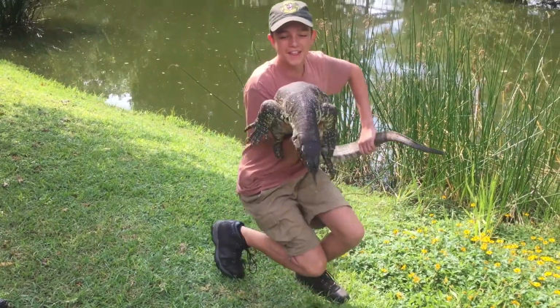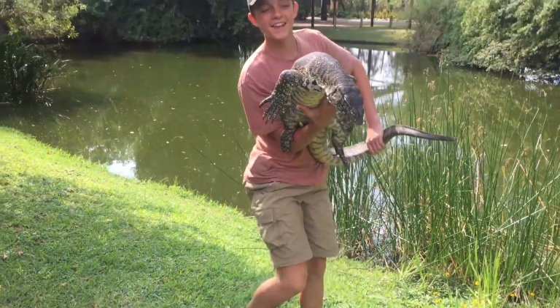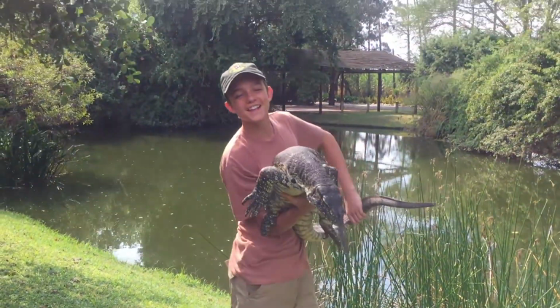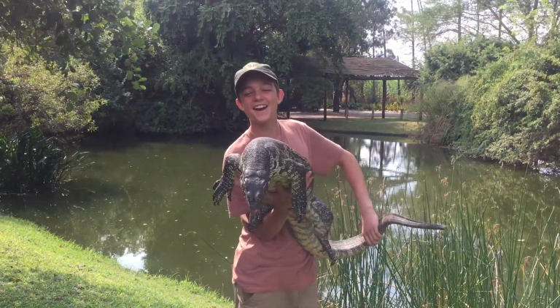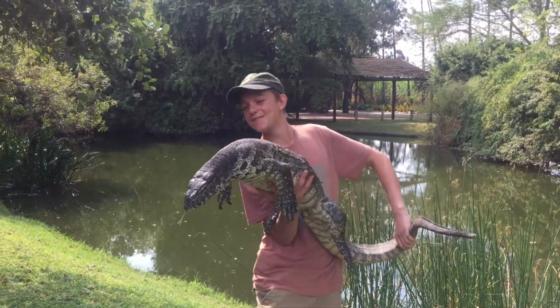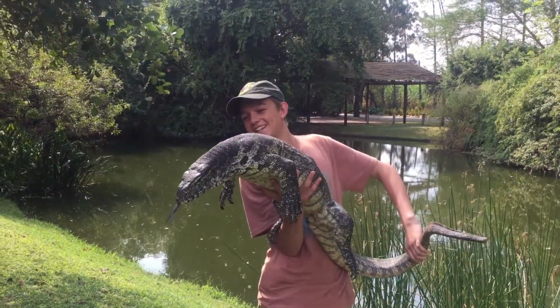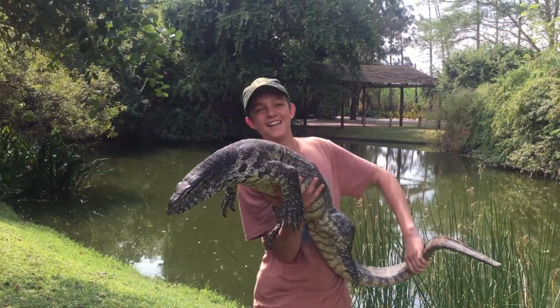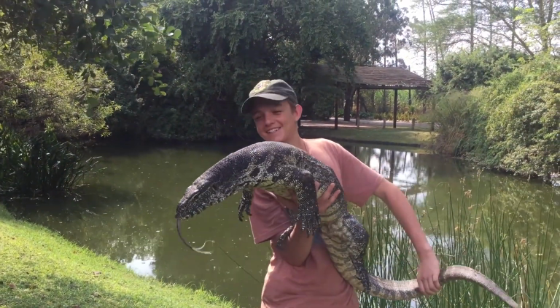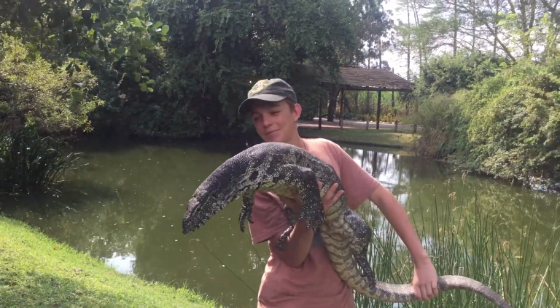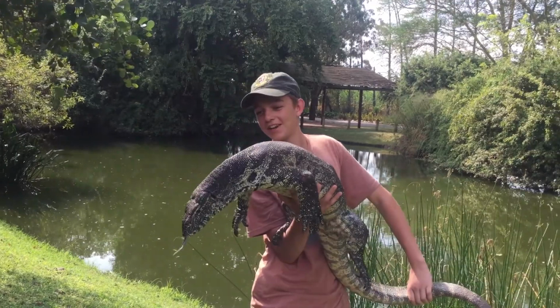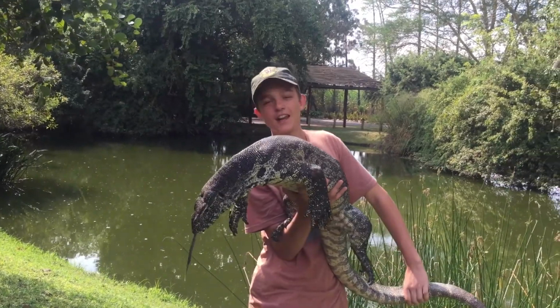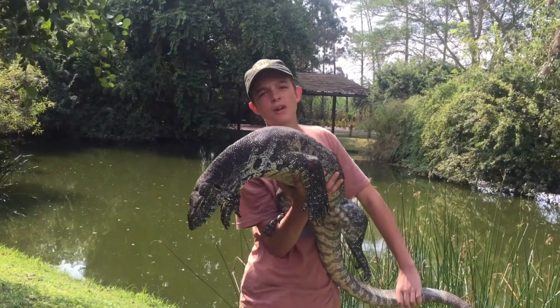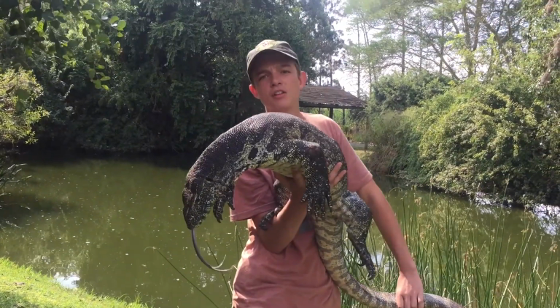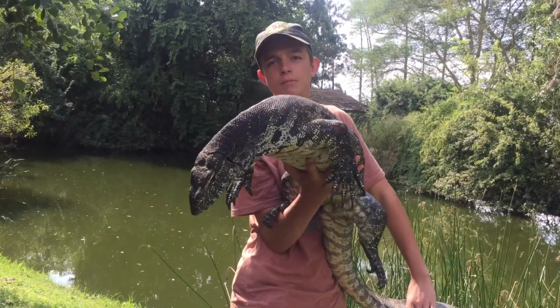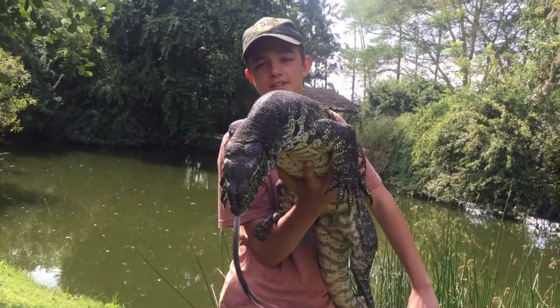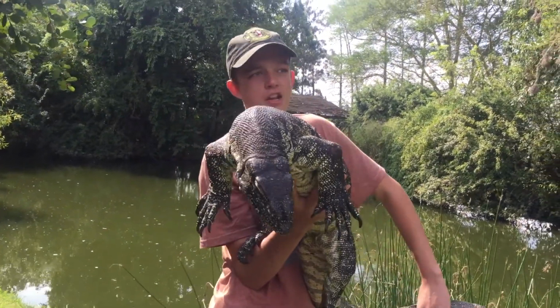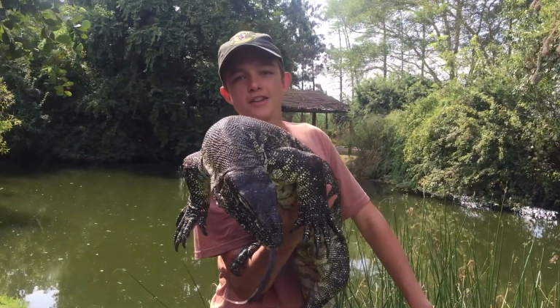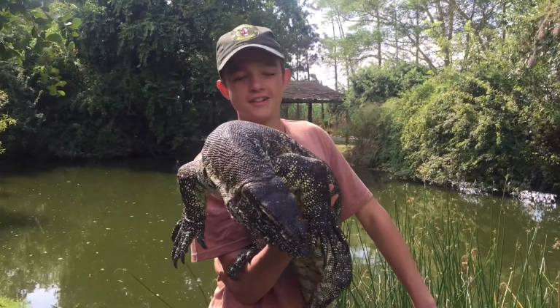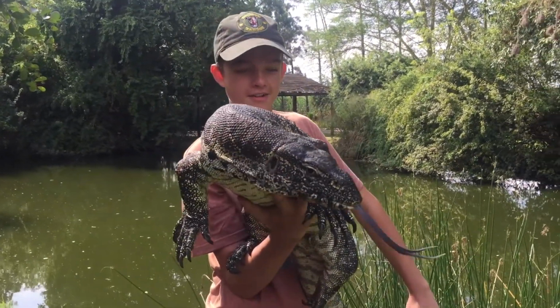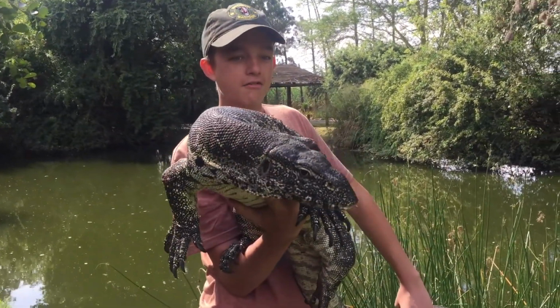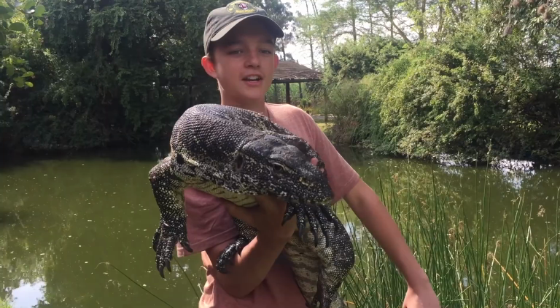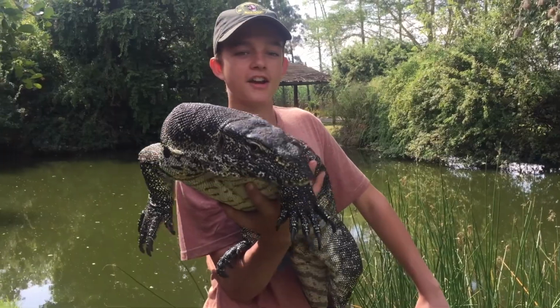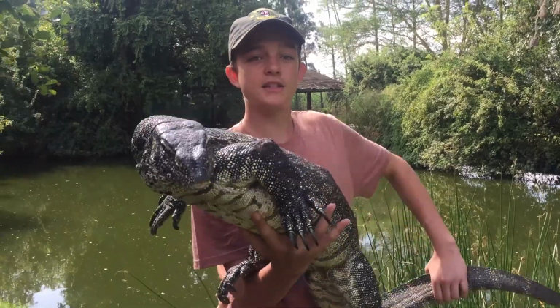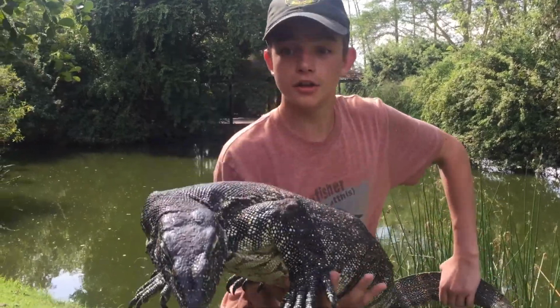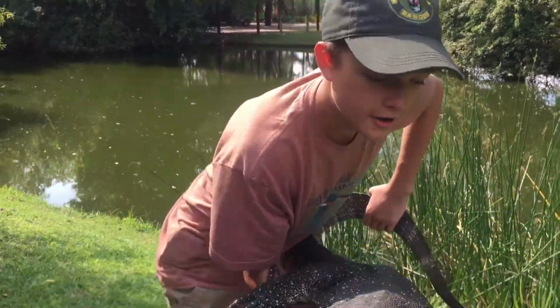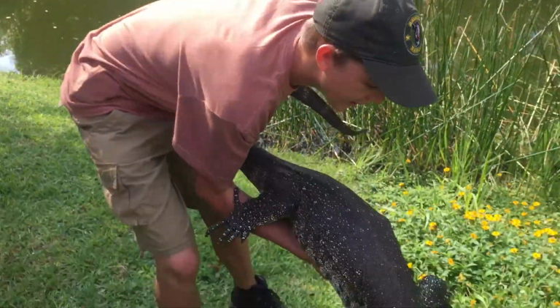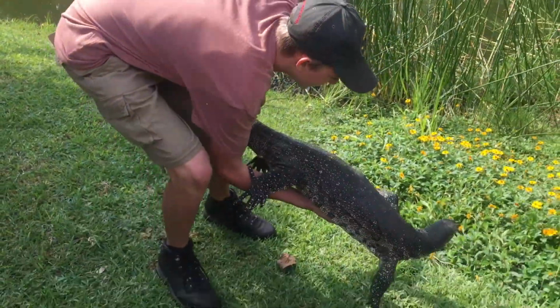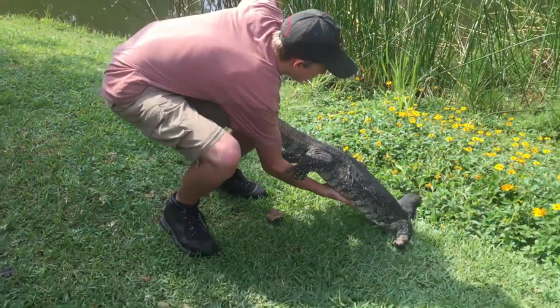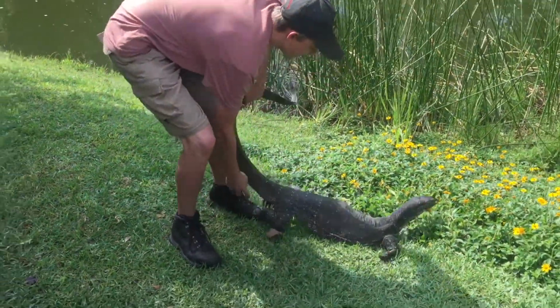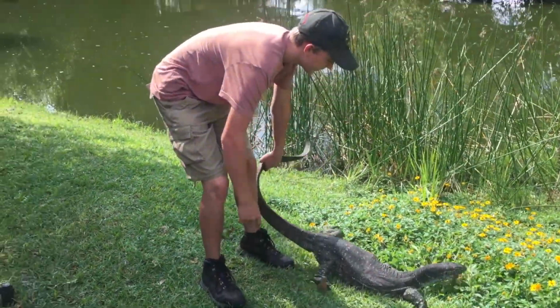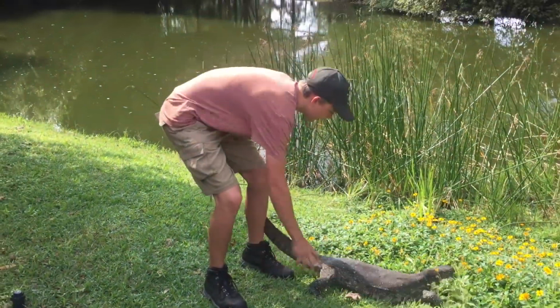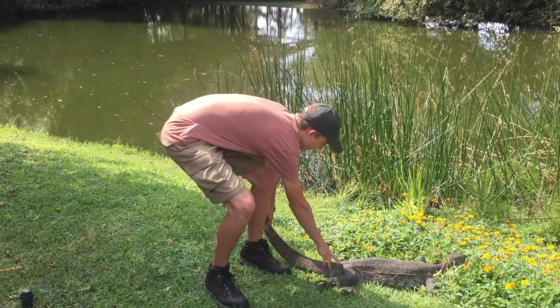This is the Nile monitor. He's actually pretty friendly. I'm not grabbing around the neck — why would you need to? Friendly little guy, but he's wild though. Let him go there. Bye bye little guy.